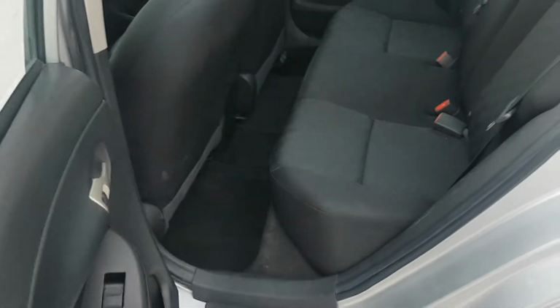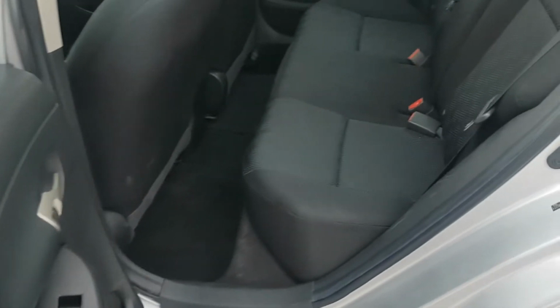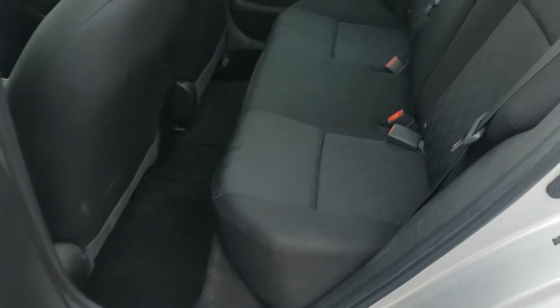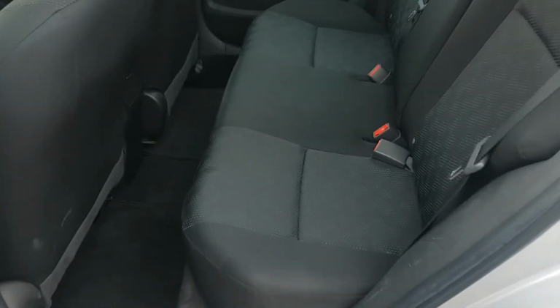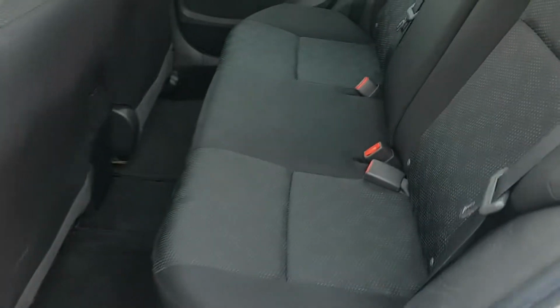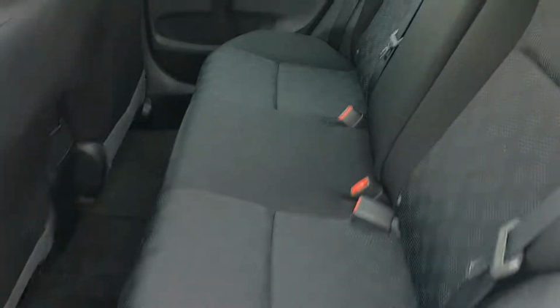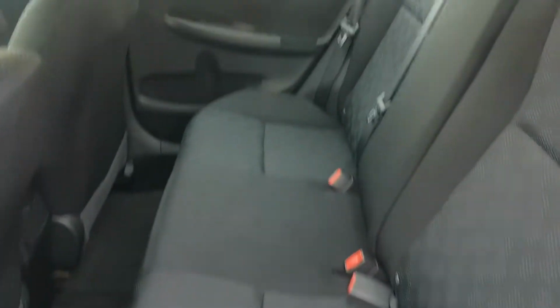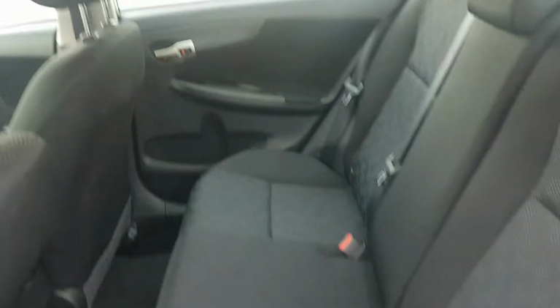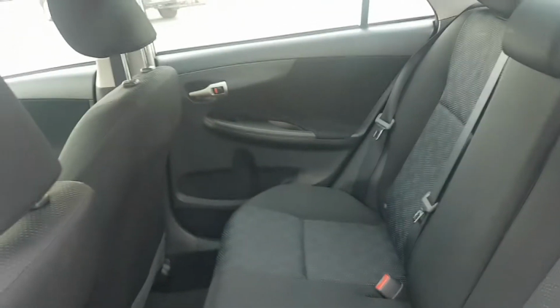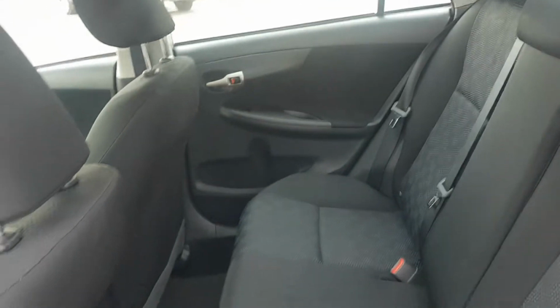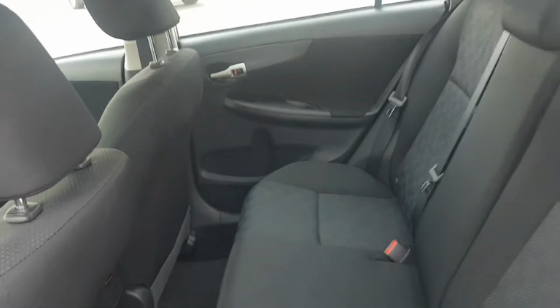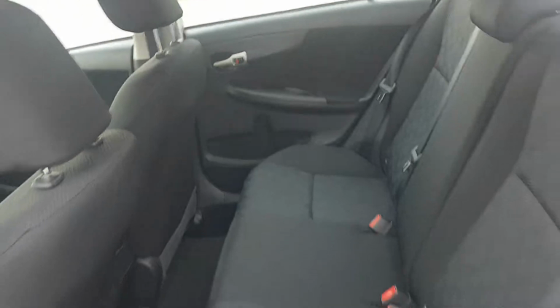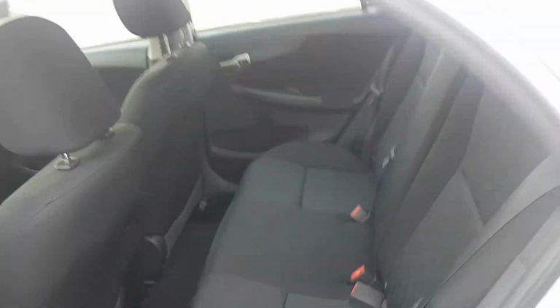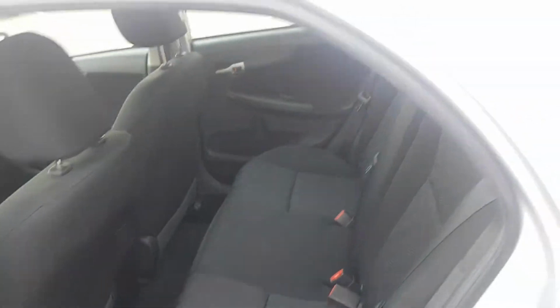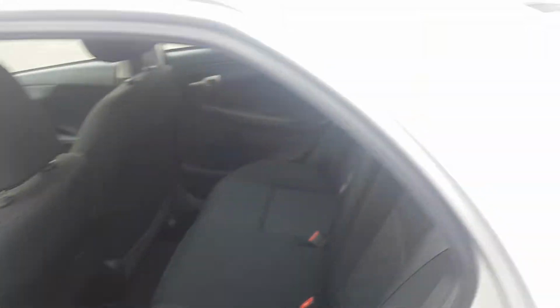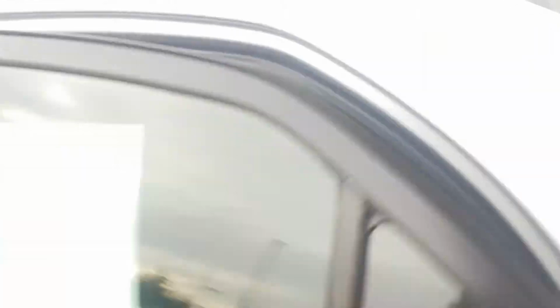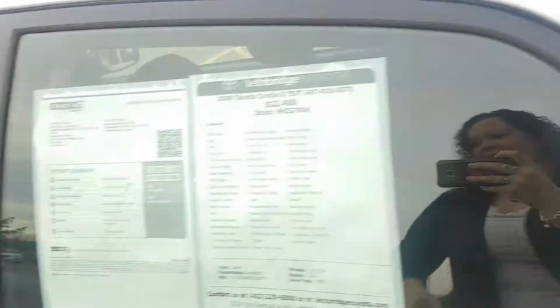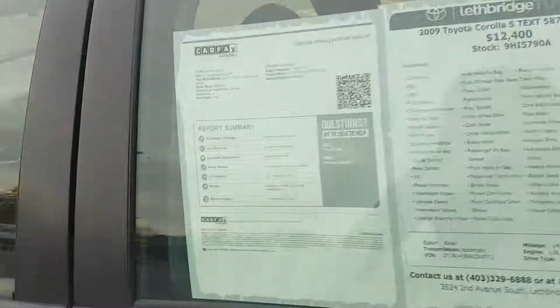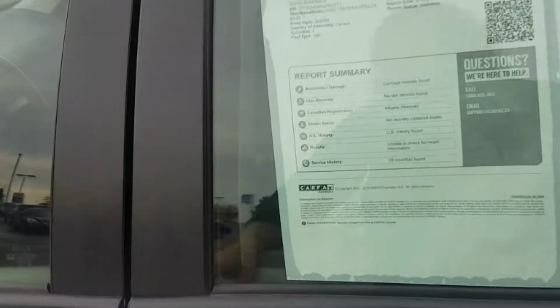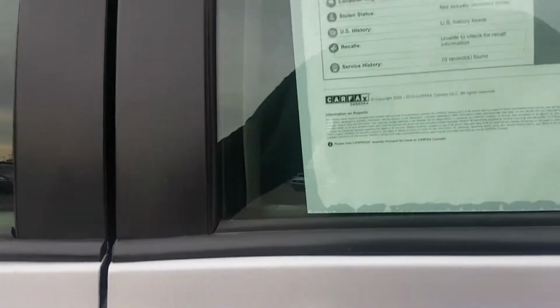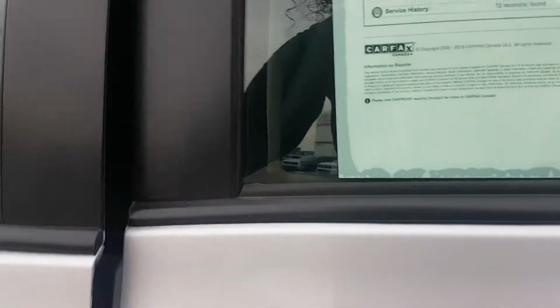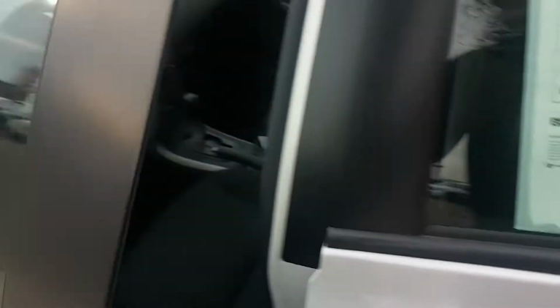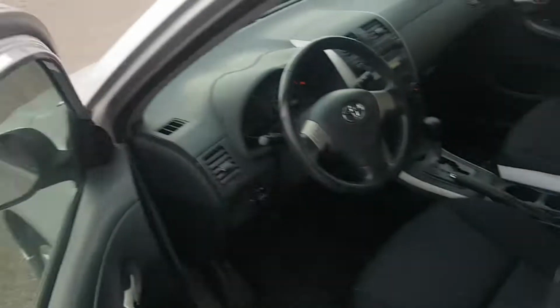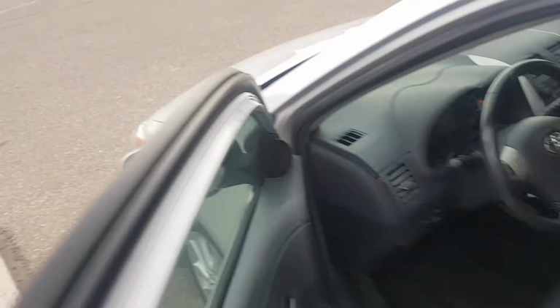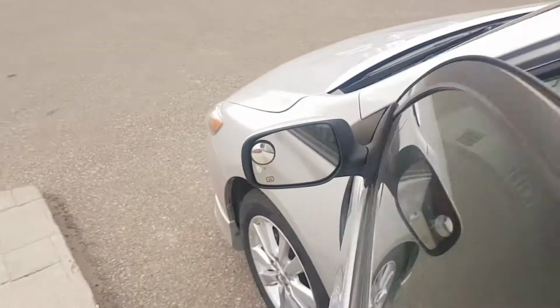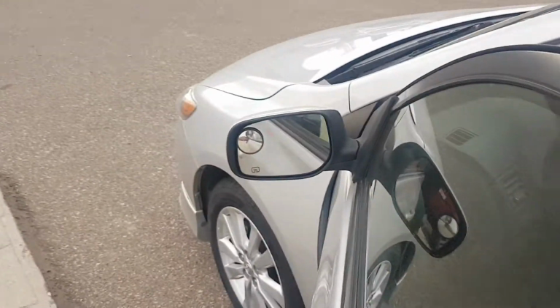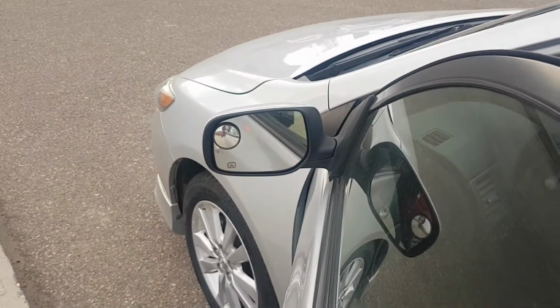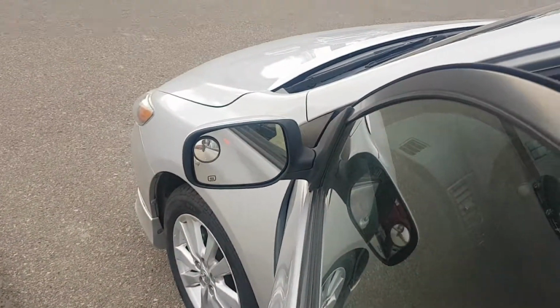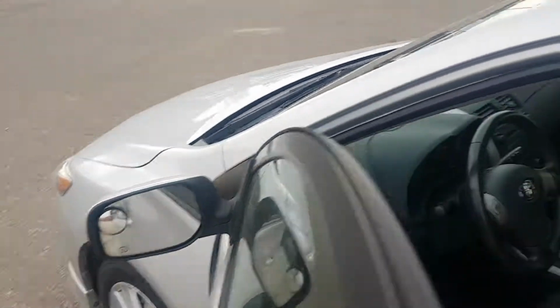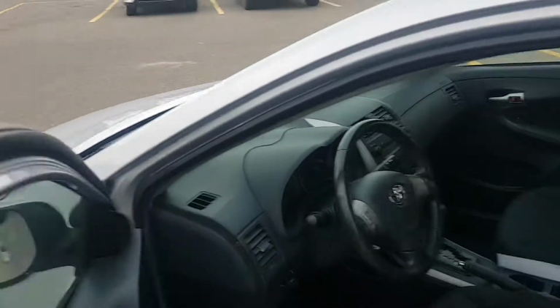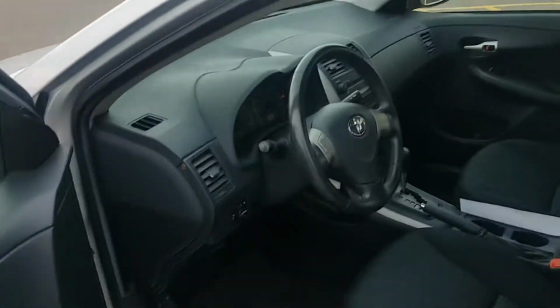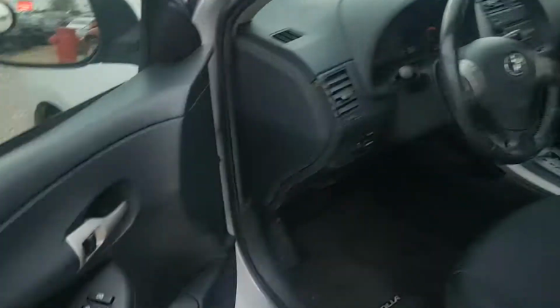Nice black cloth seats. This car has not been smoked in. And they added blind spot mirrors too, which is helpful.